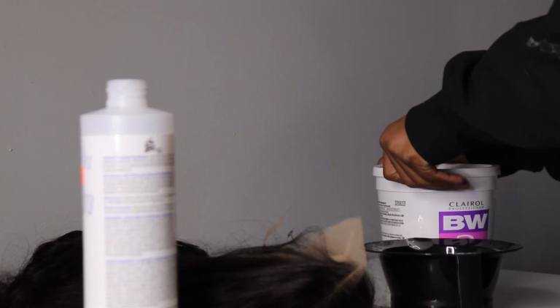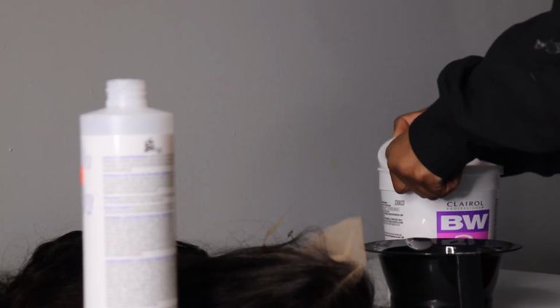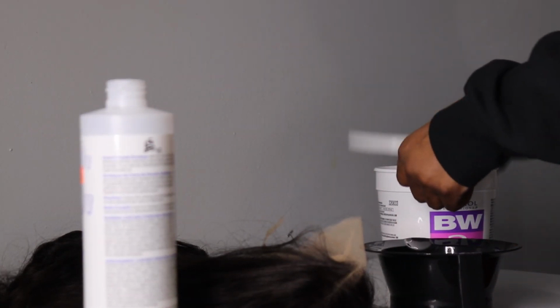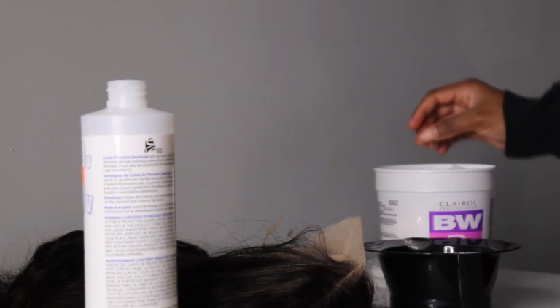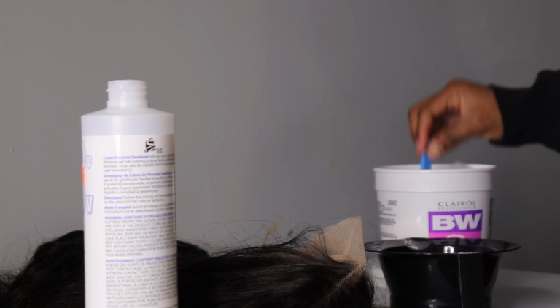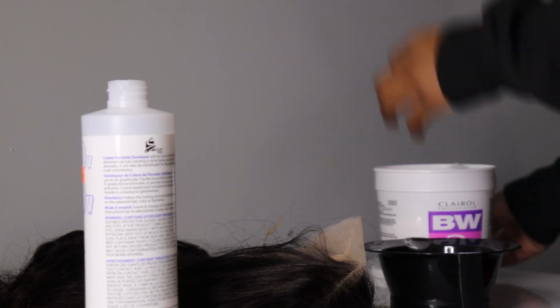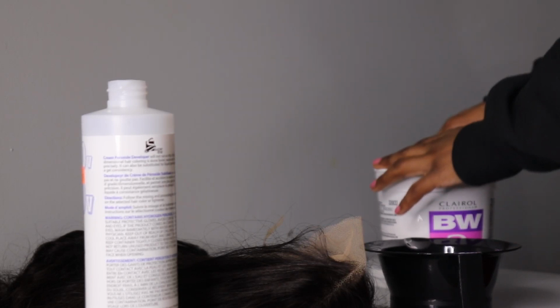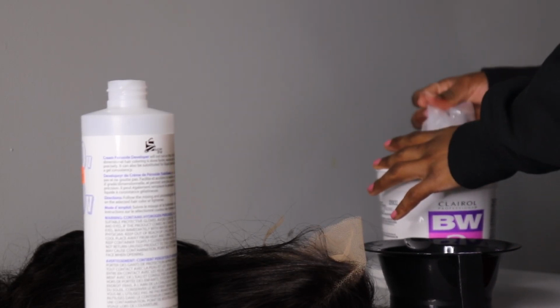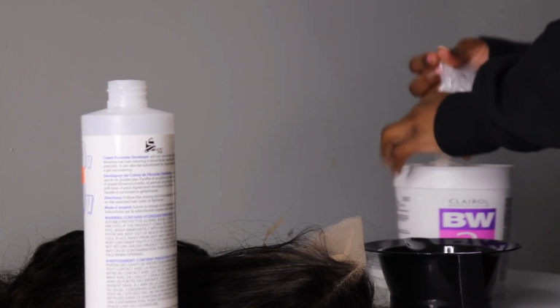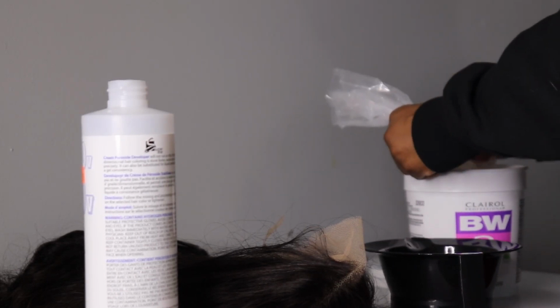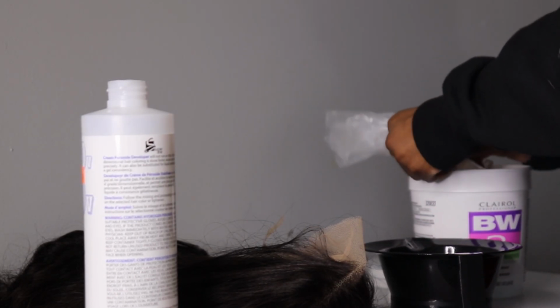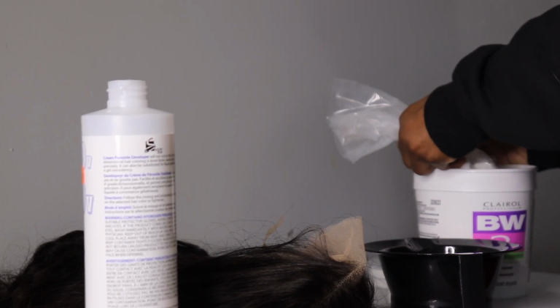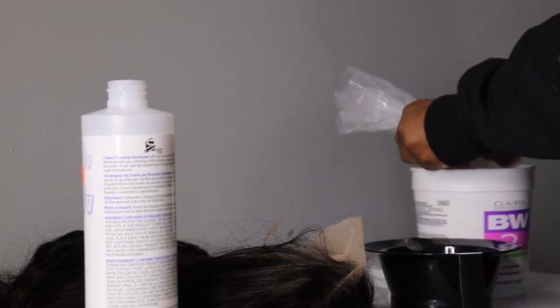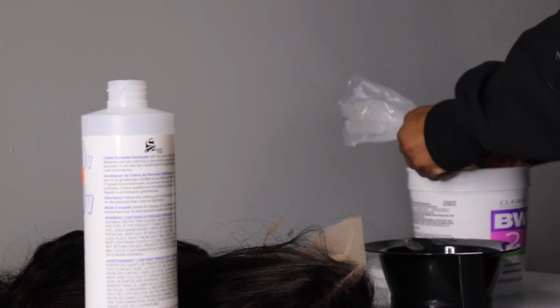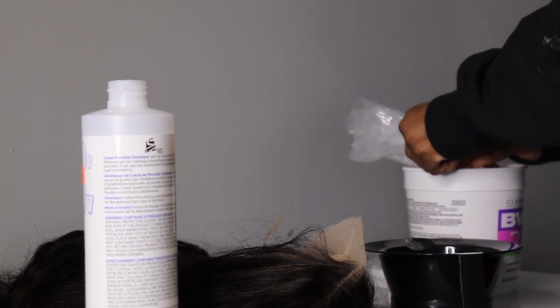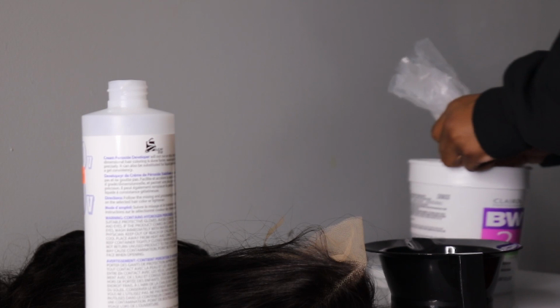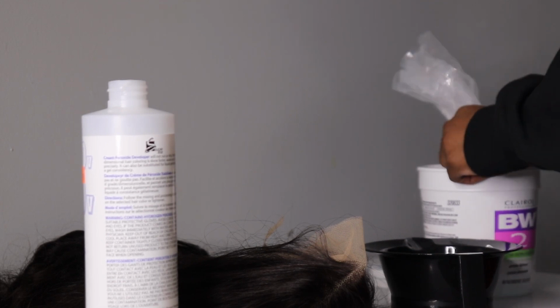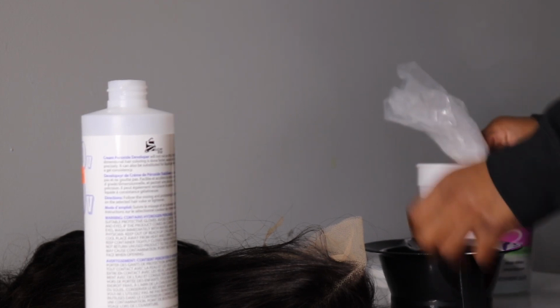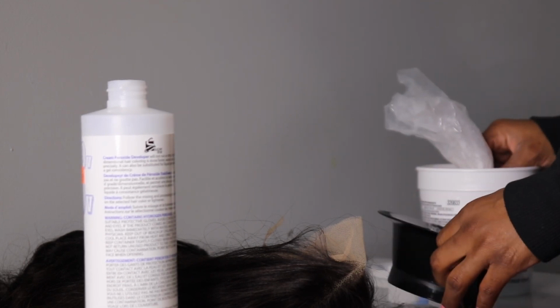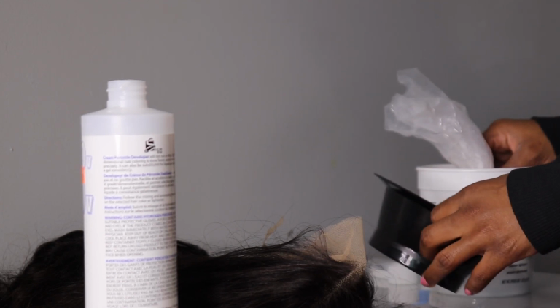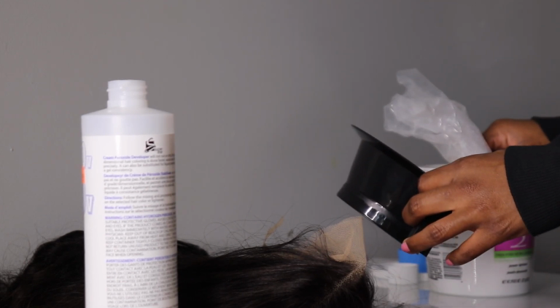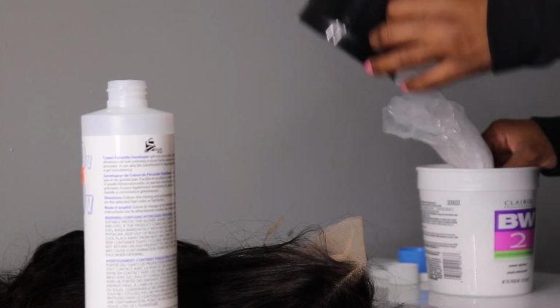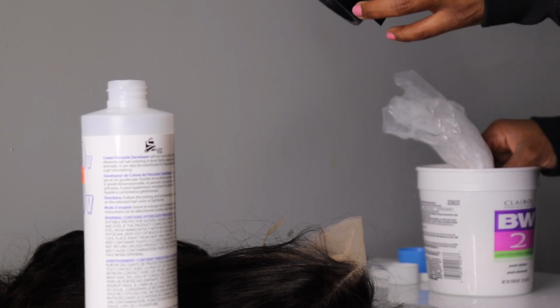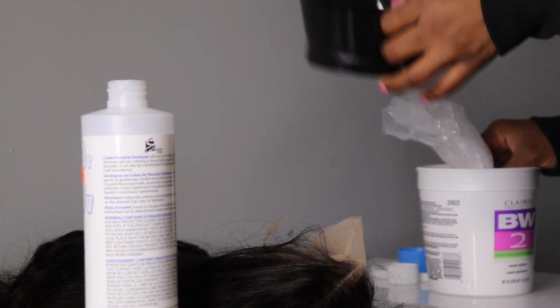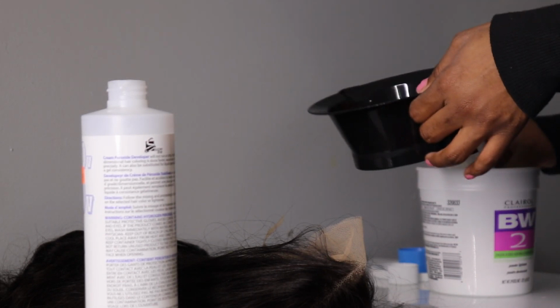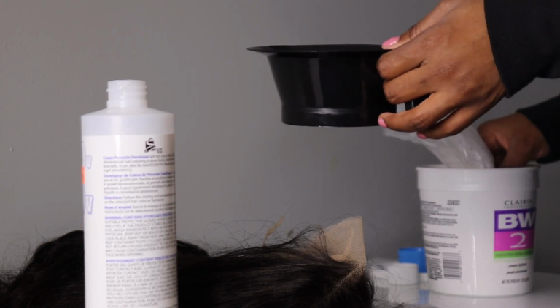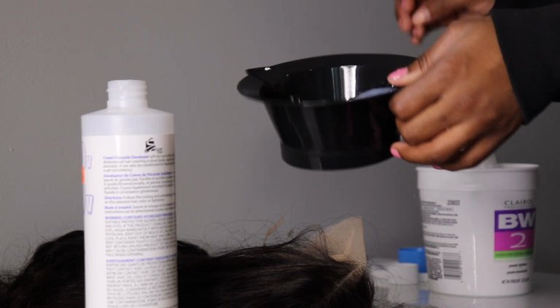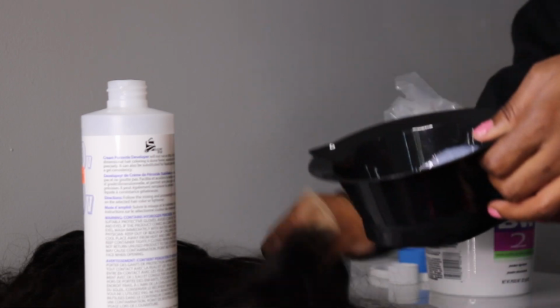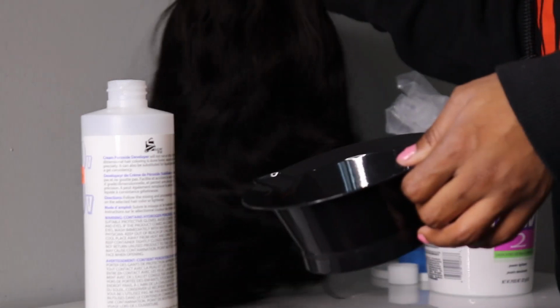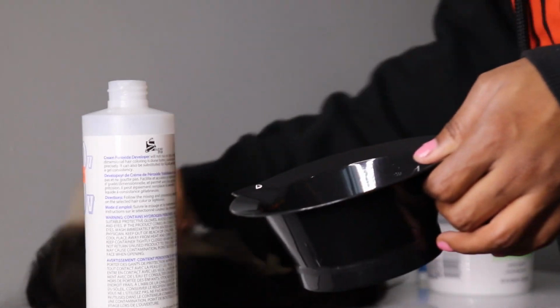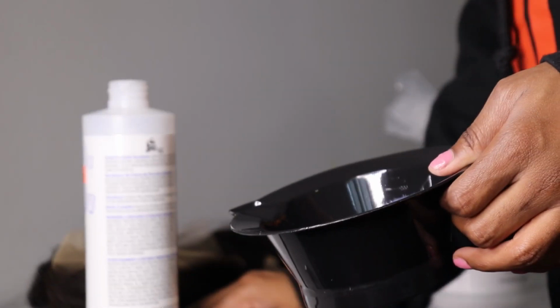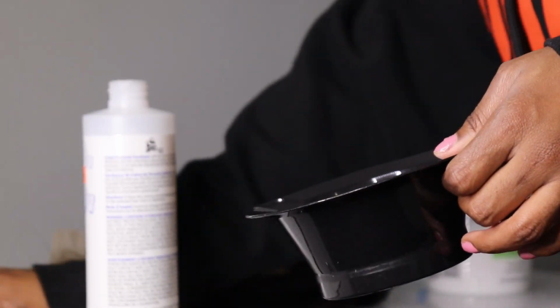When you are mixing the bleaching process, you want your mix to look like pancake. You don't want it to be too thick or too runny — you want it to look like a pancake.